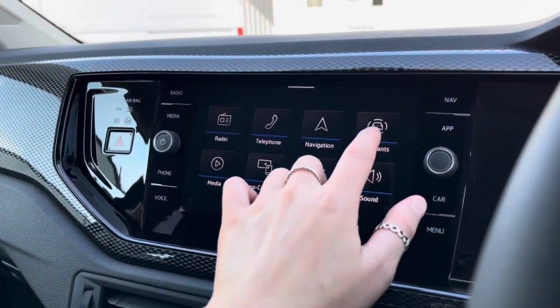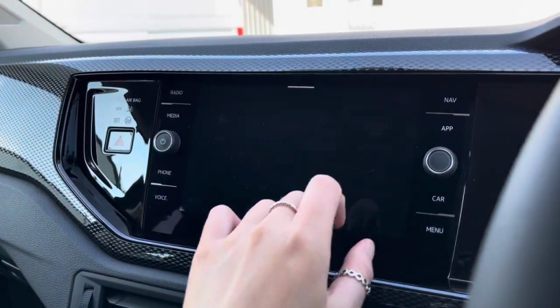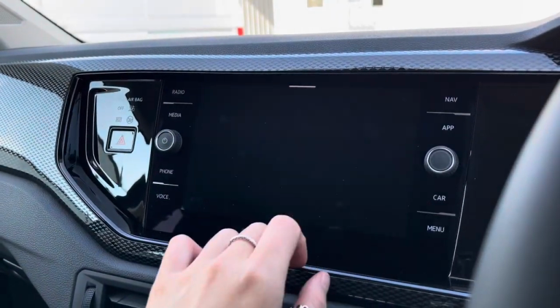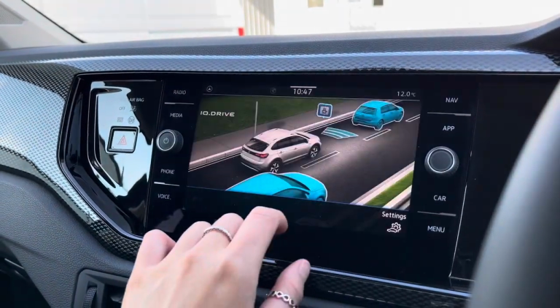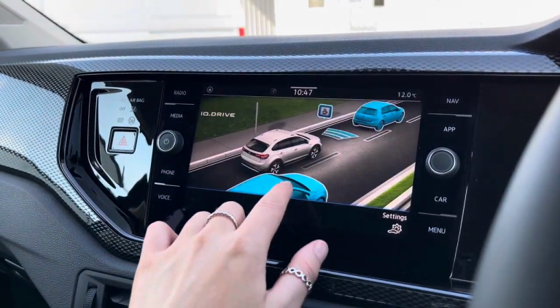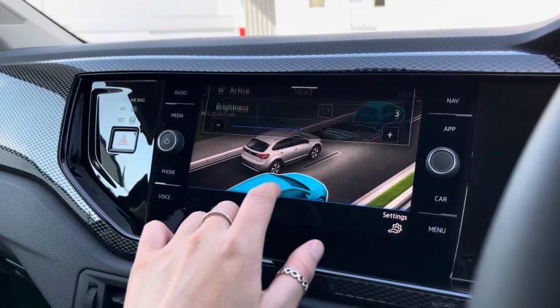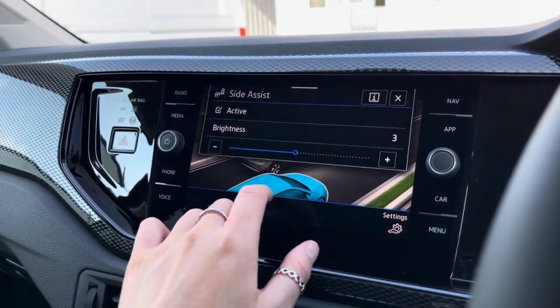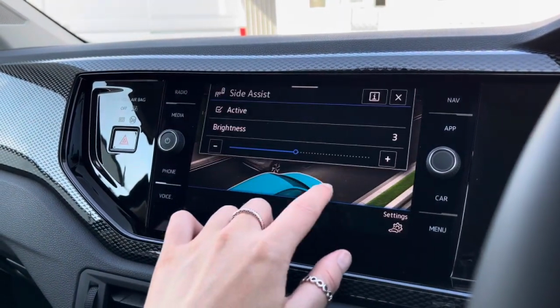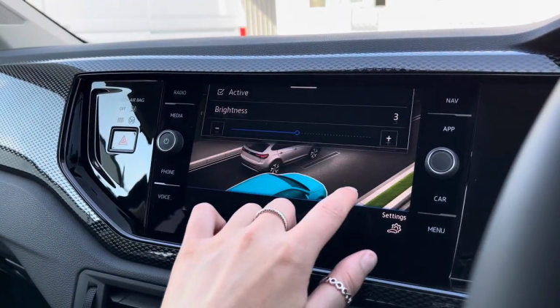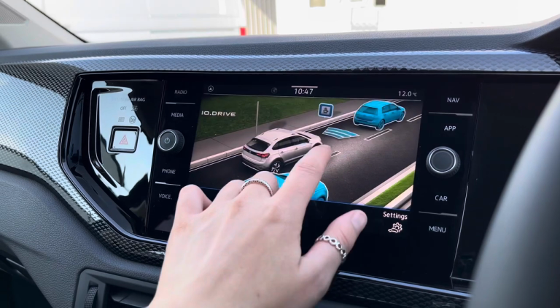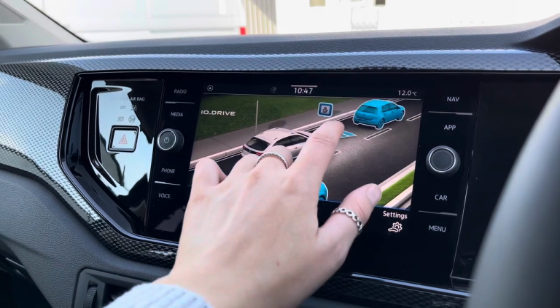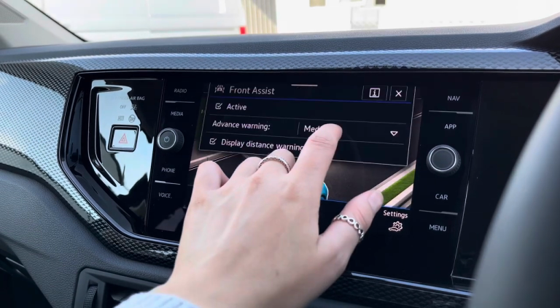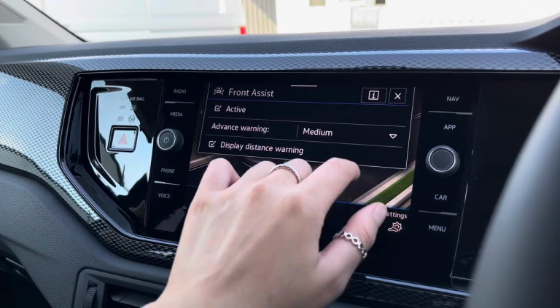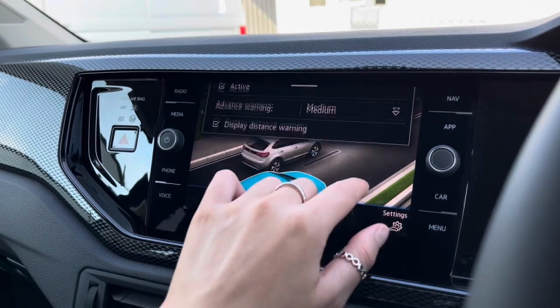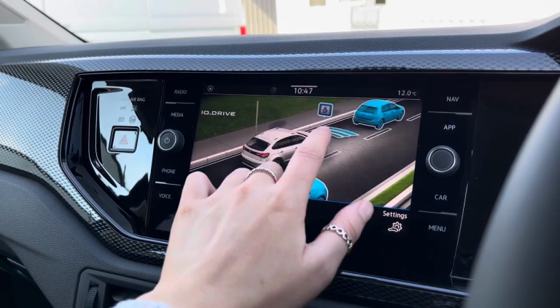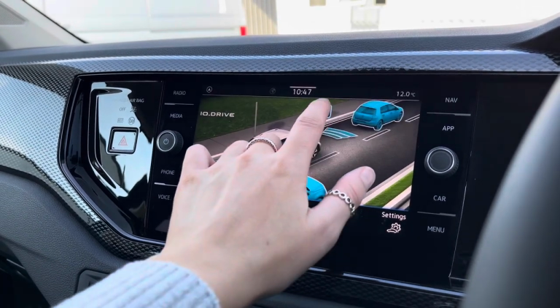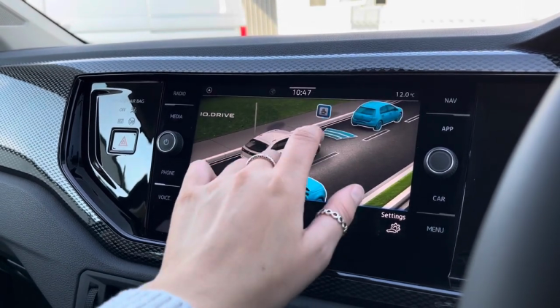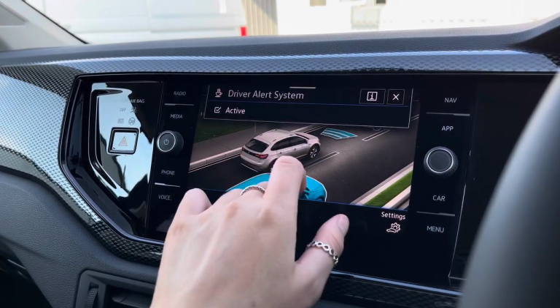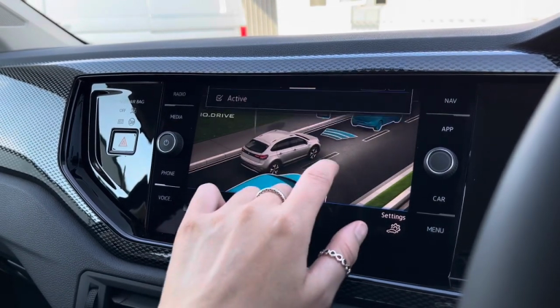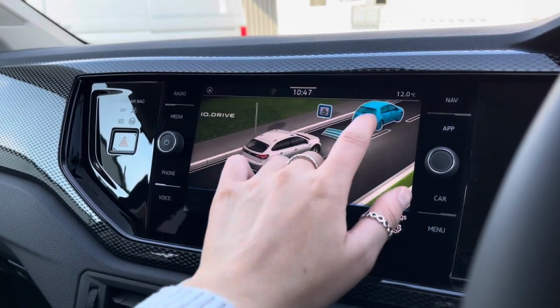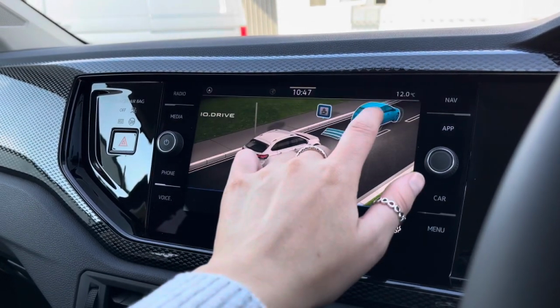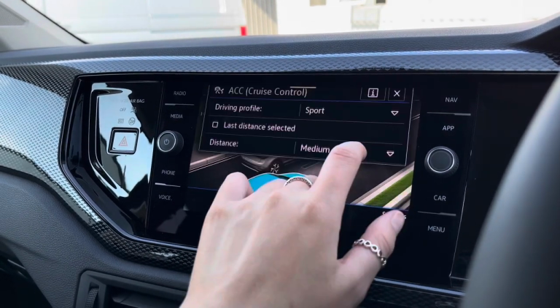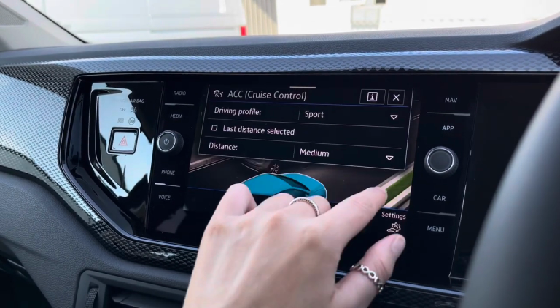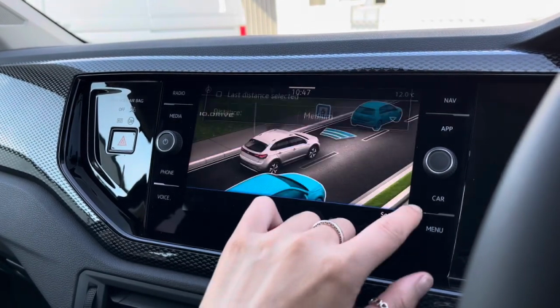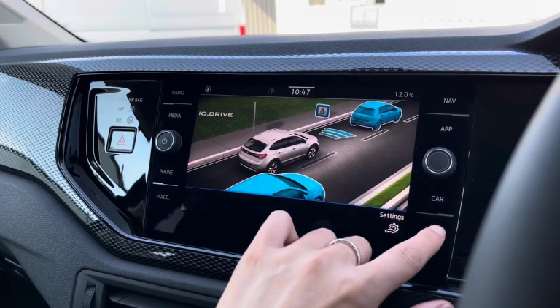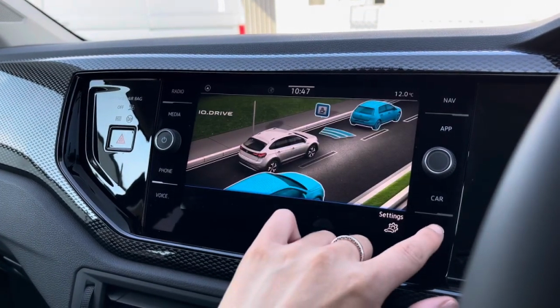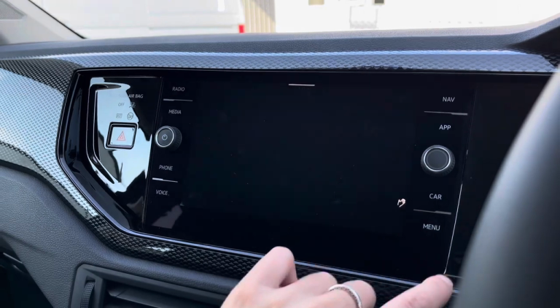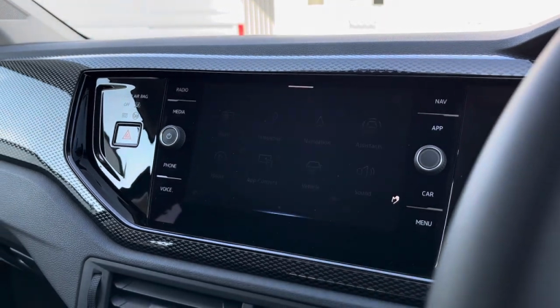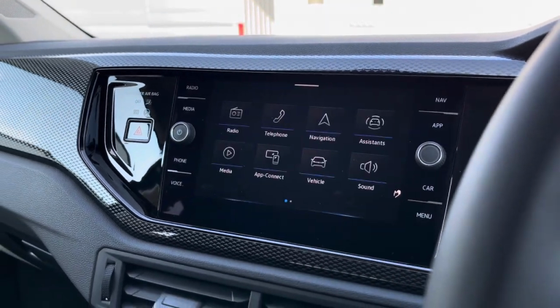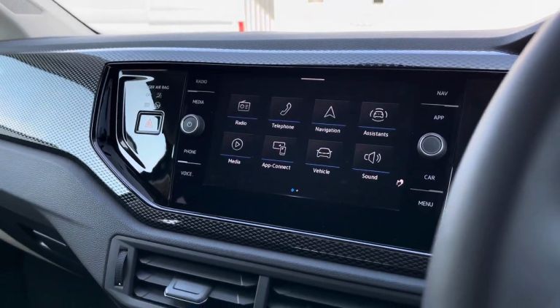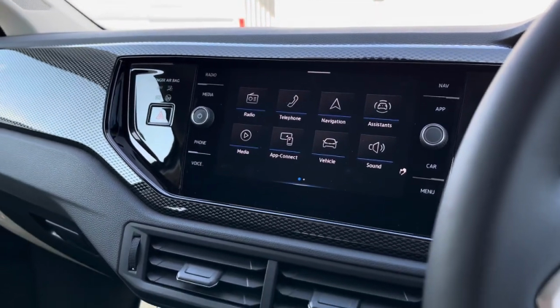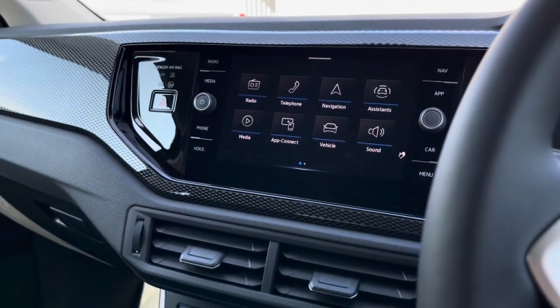Going into your assistance features, we have some great safety features which include your side assist for motorway driving, your front assist for emergency braking, your driver alert system and your adaptive cruise control.